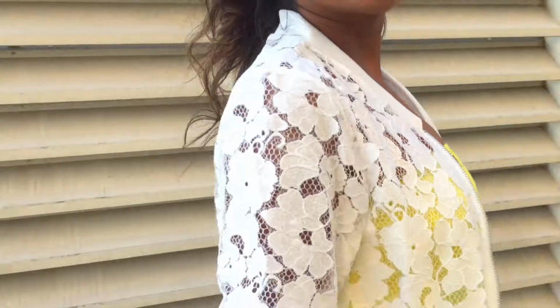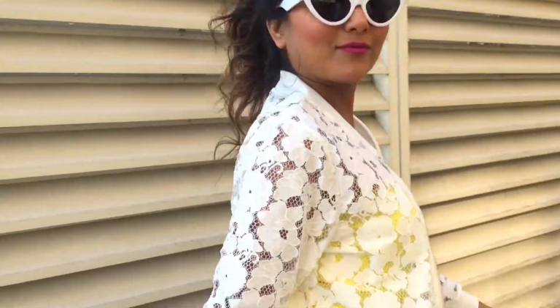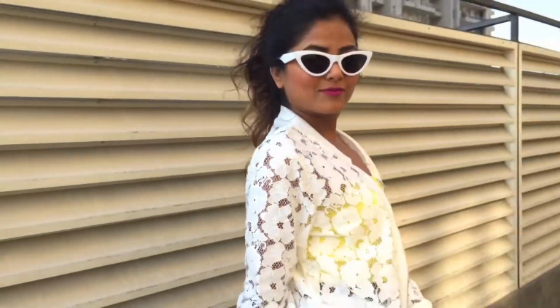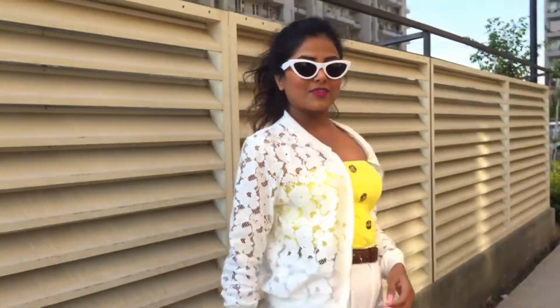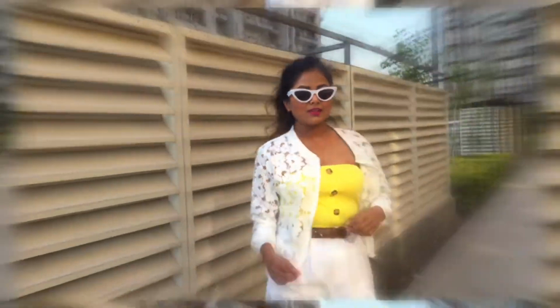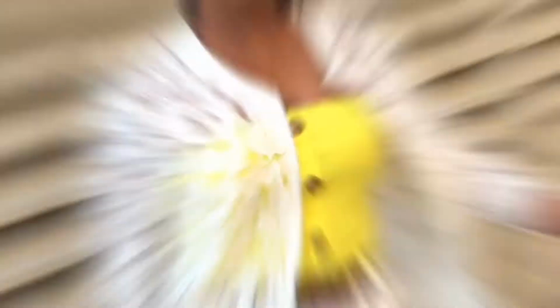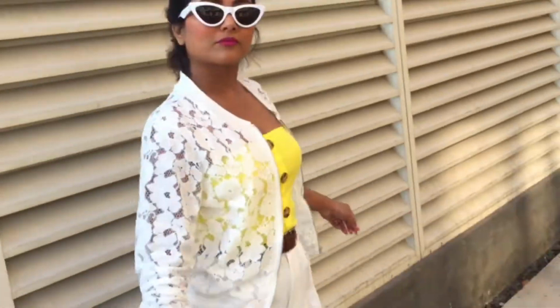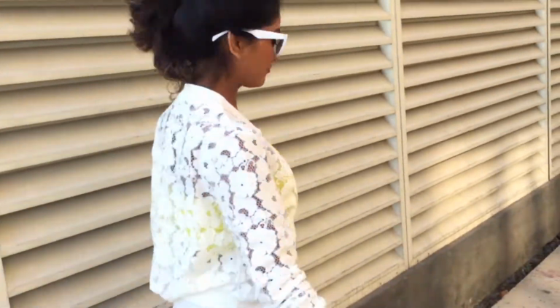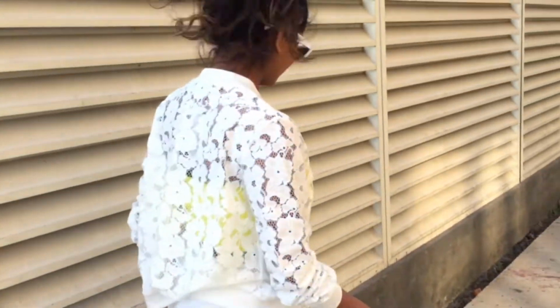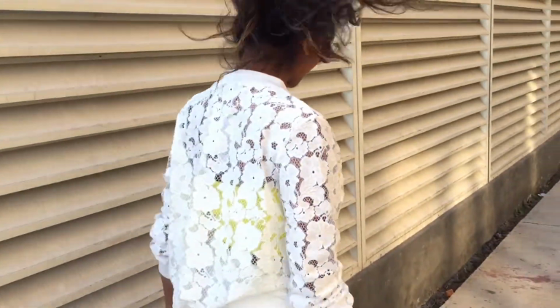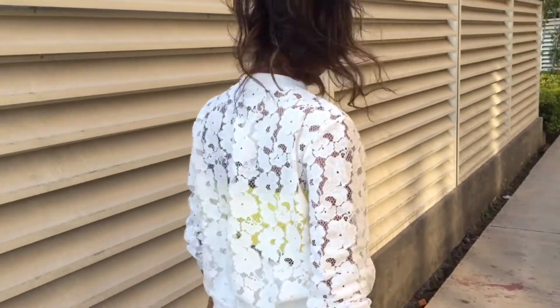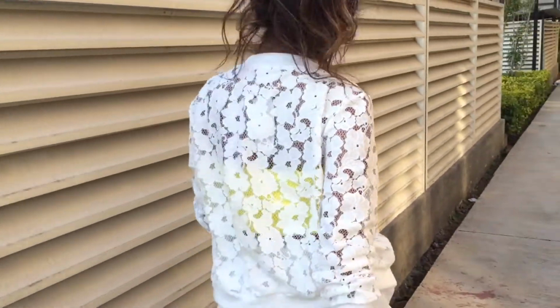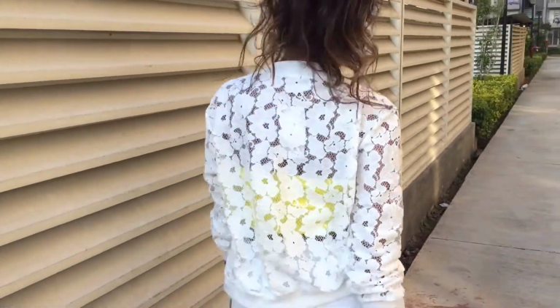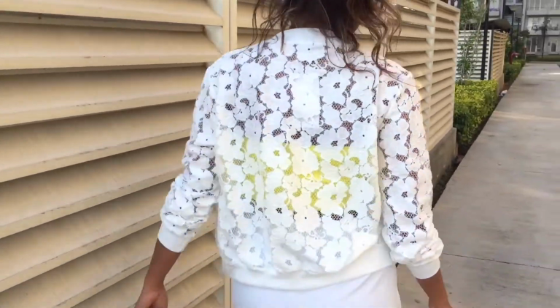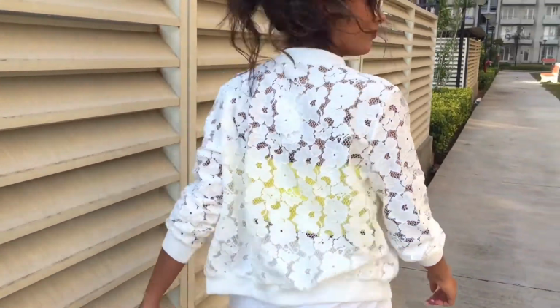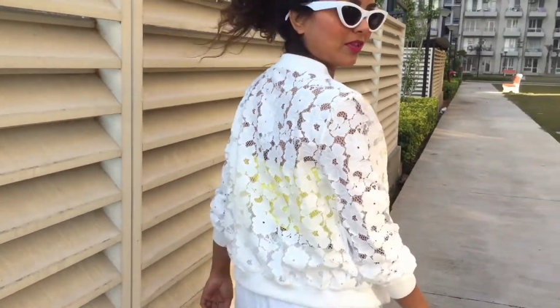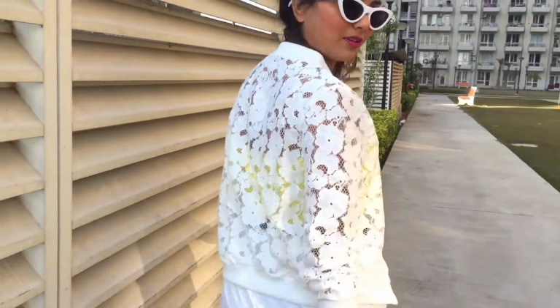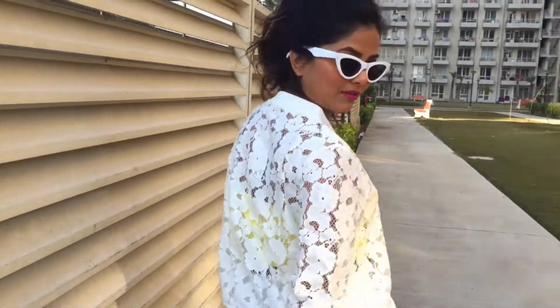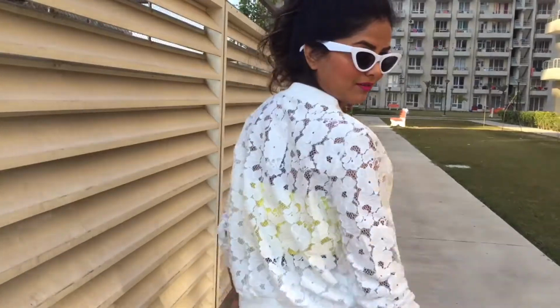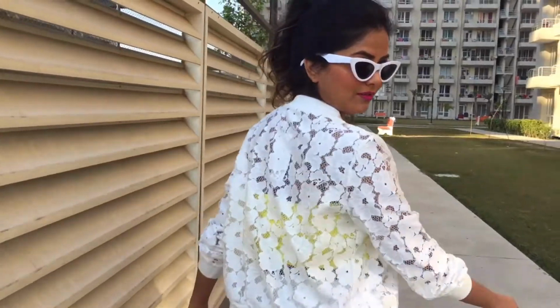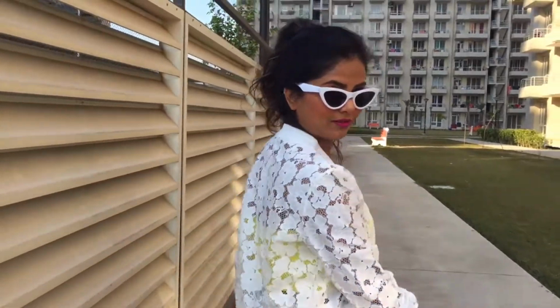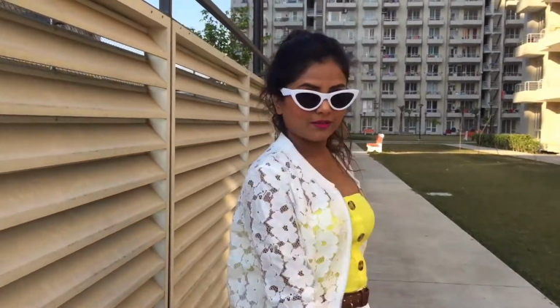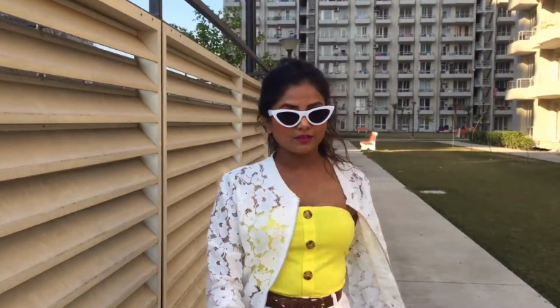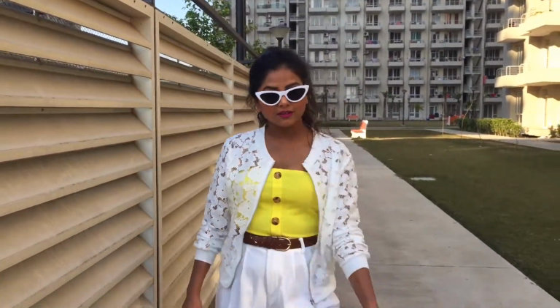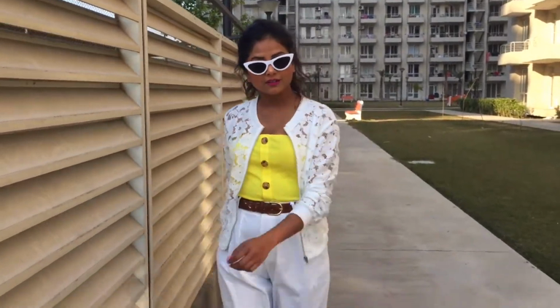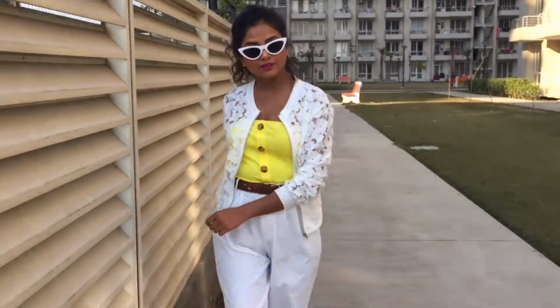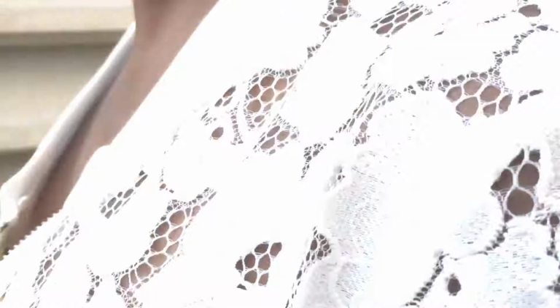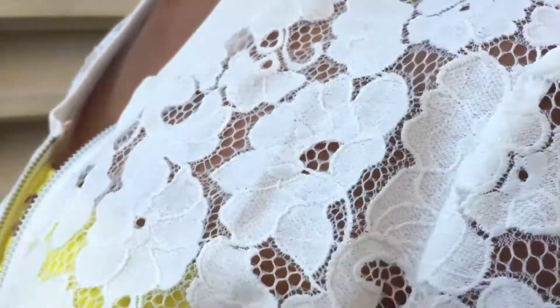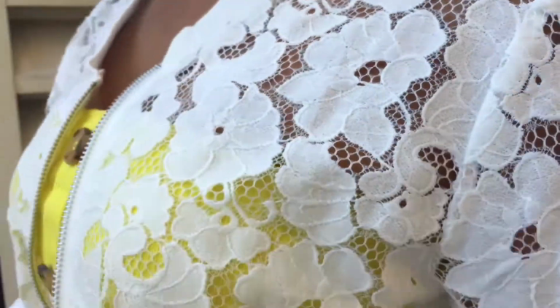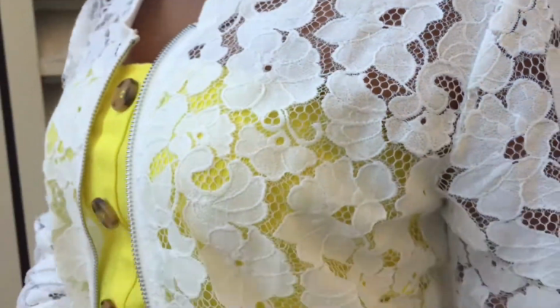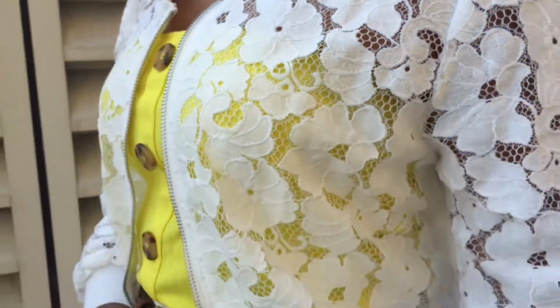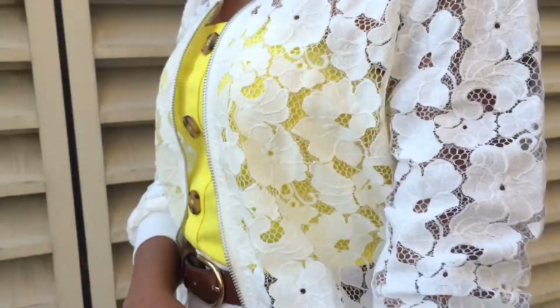The best thing about a lace jacket is it can be styled with any outfit — like dresses, jeans, skirts — and it will make you look so feminine and charming.